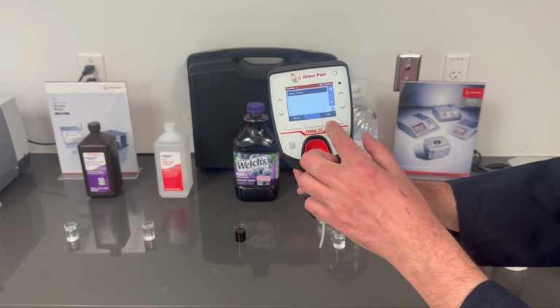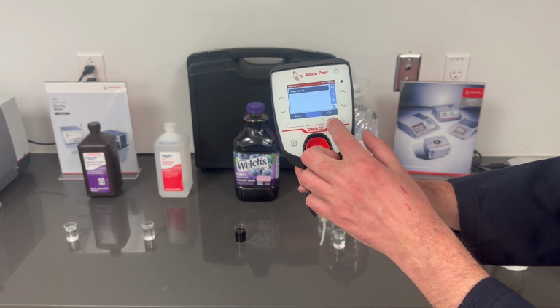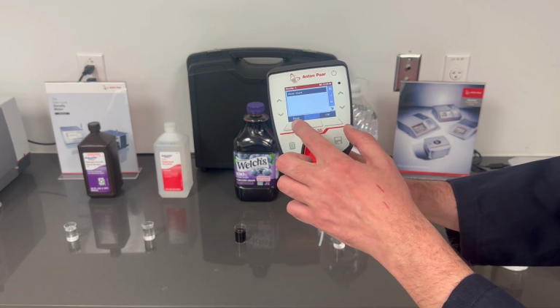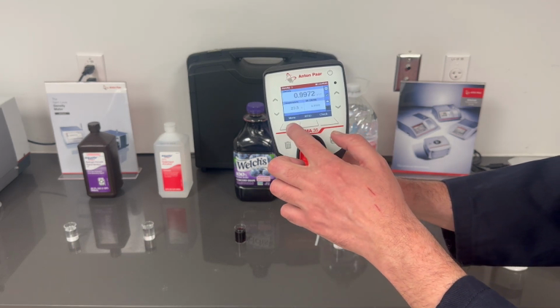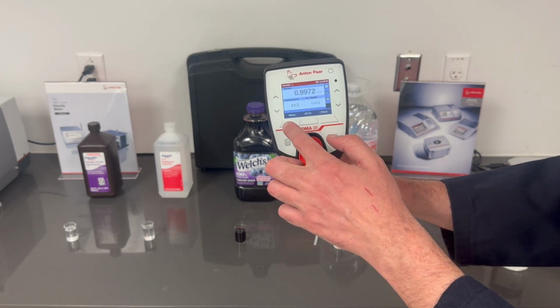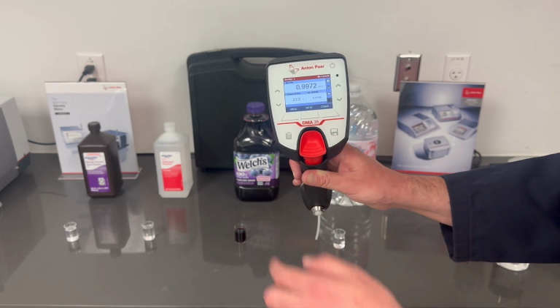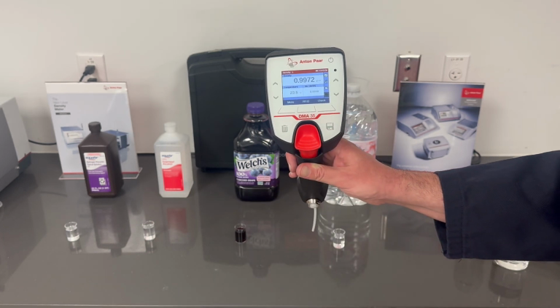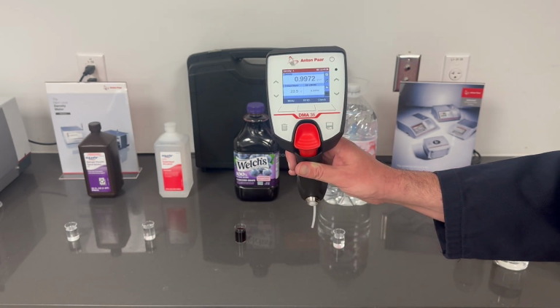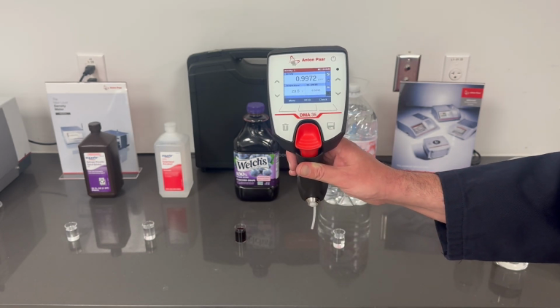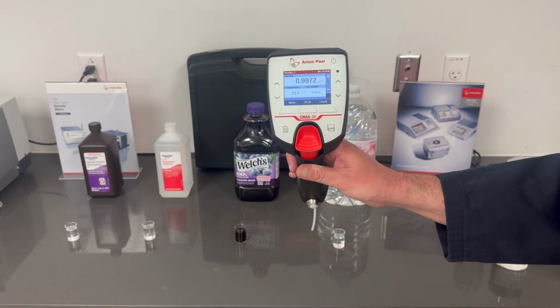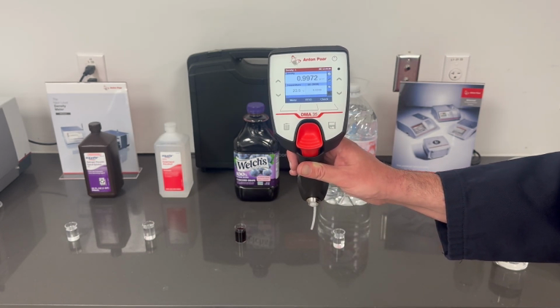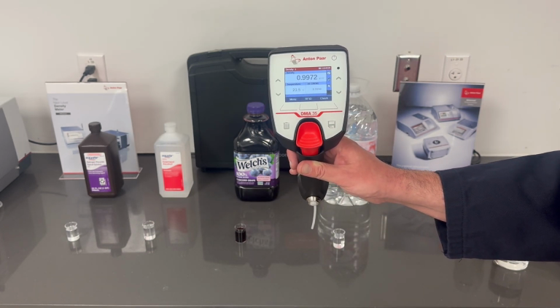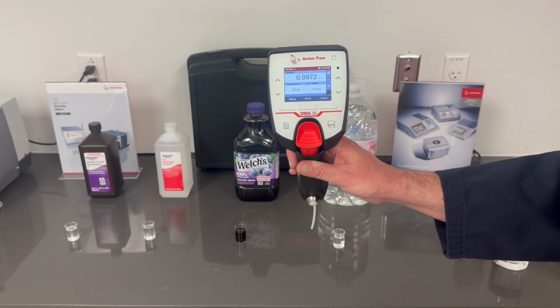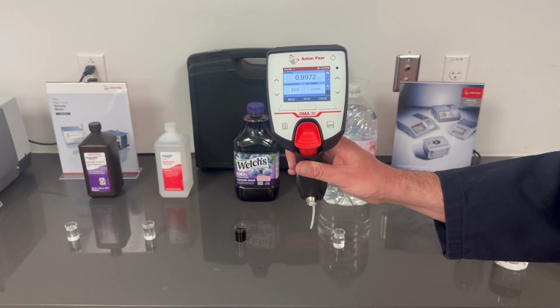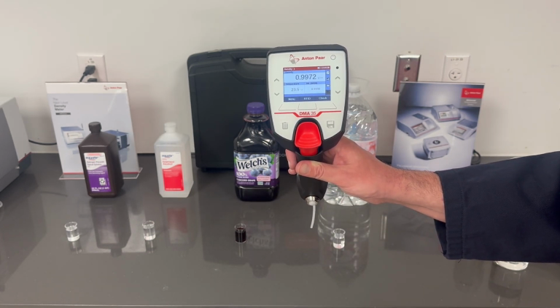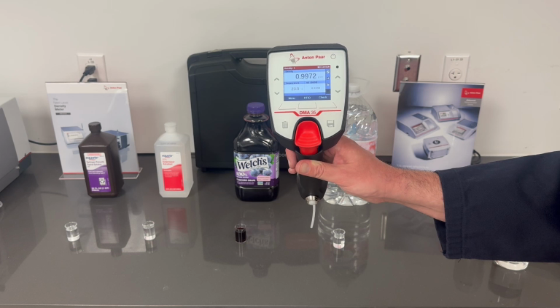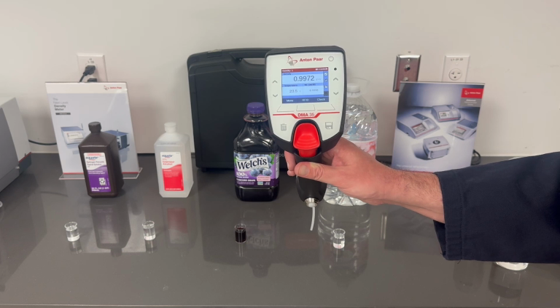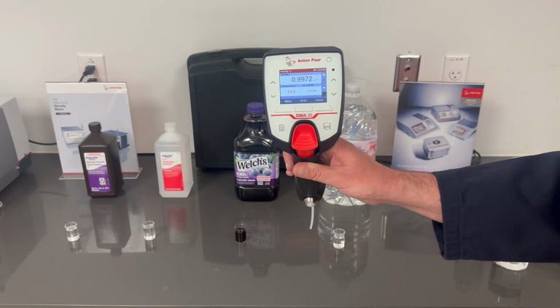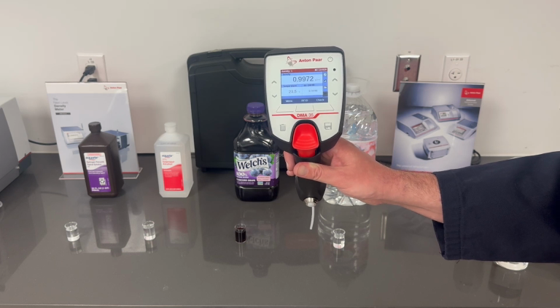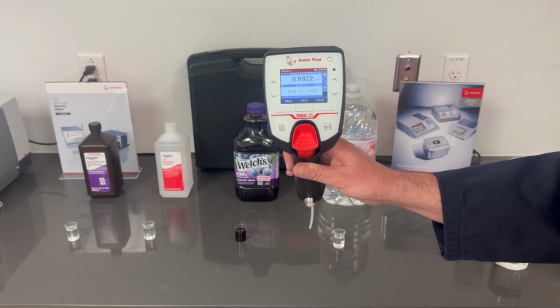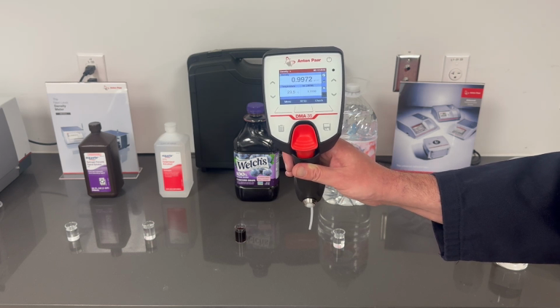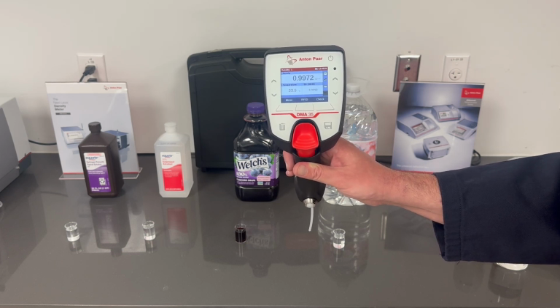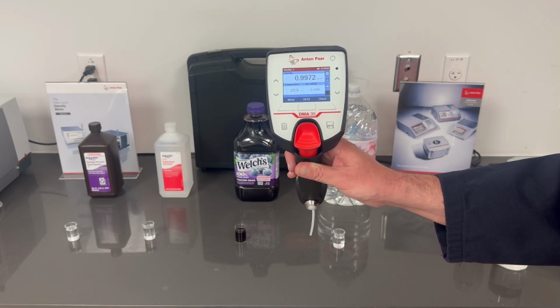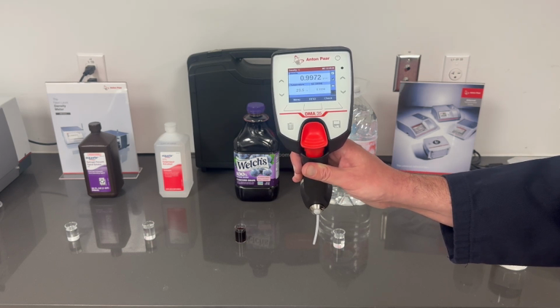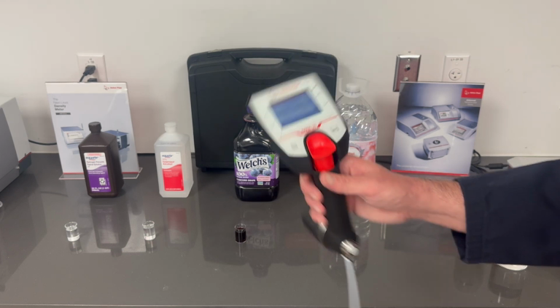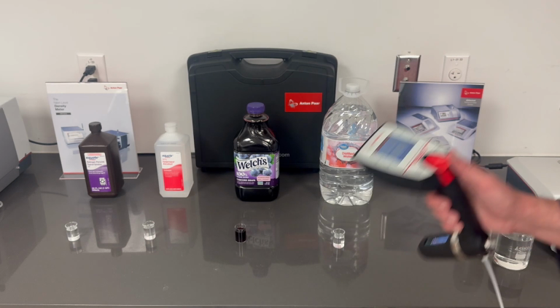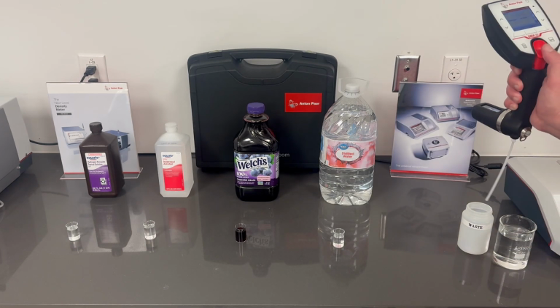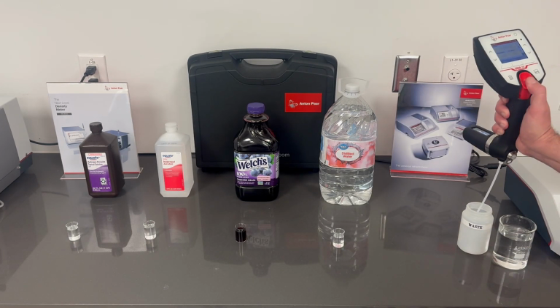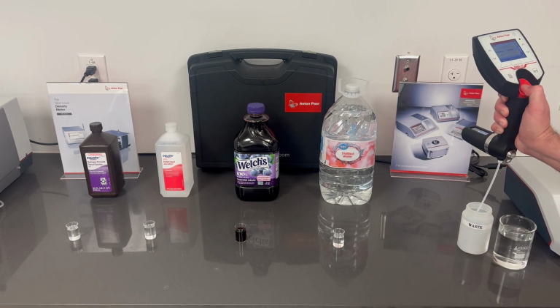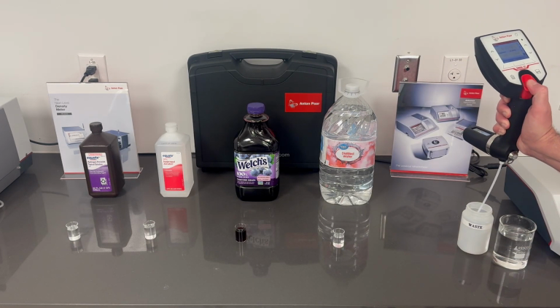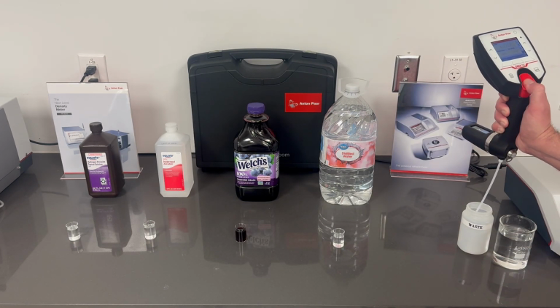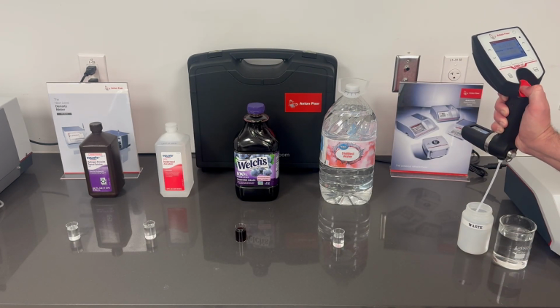Let's go back to the main menu and look at our density — 9972, right on point. We'll empty into our waste container and move on to the grape juice.